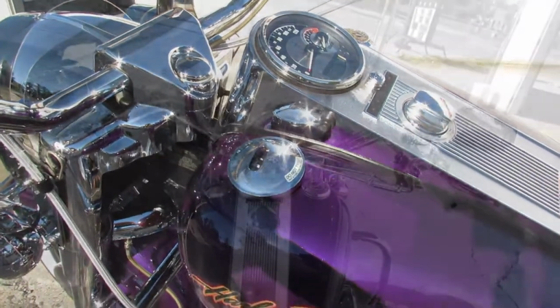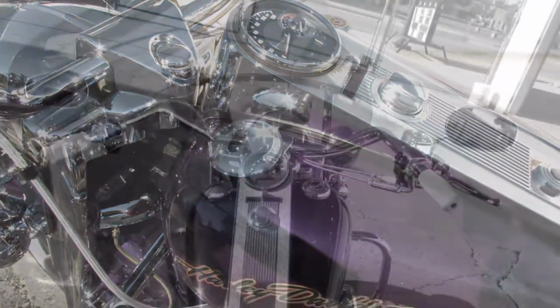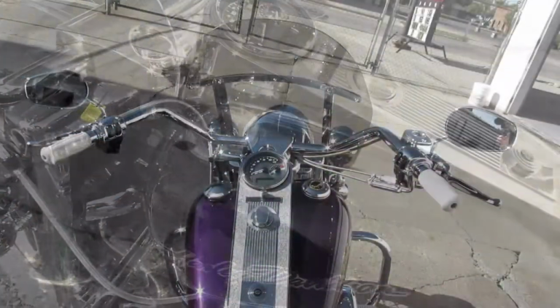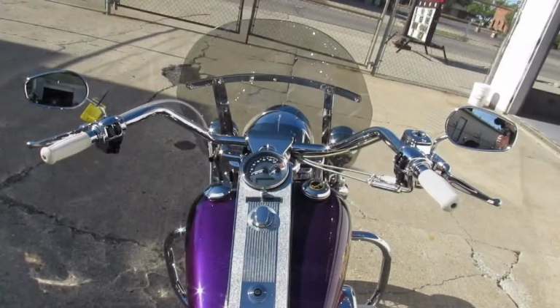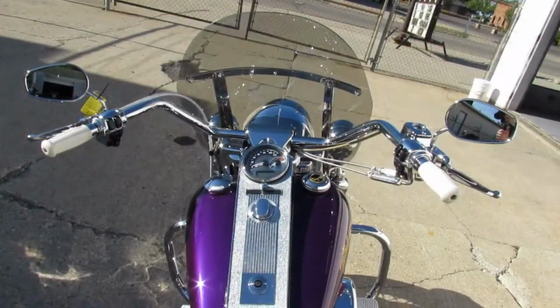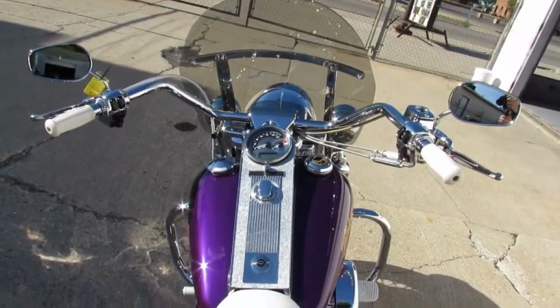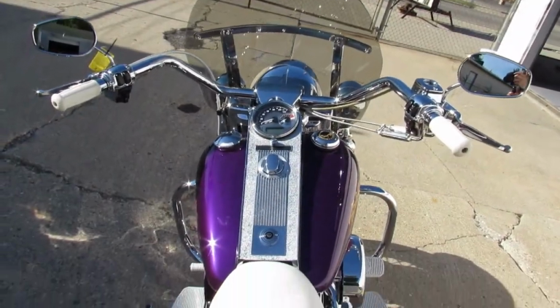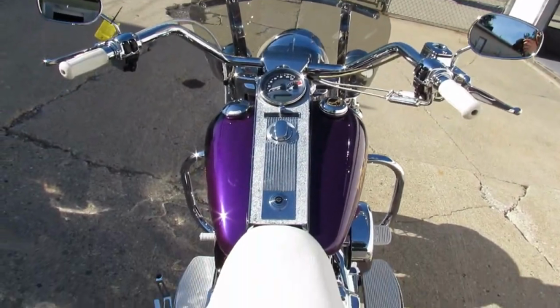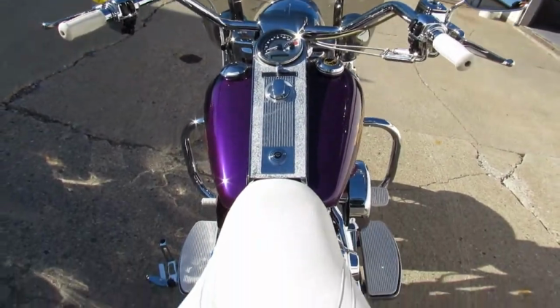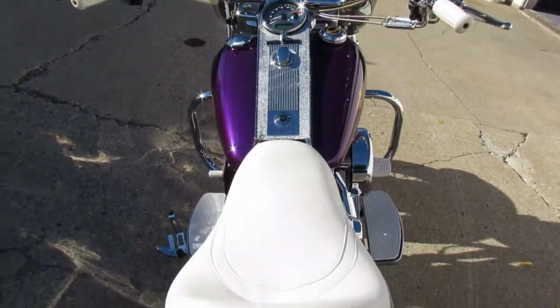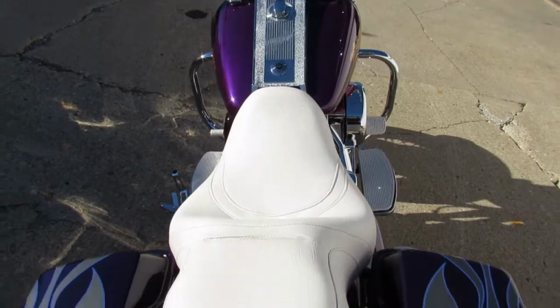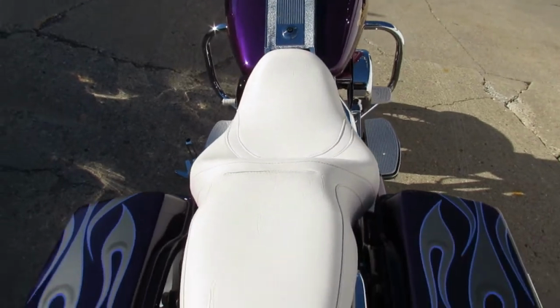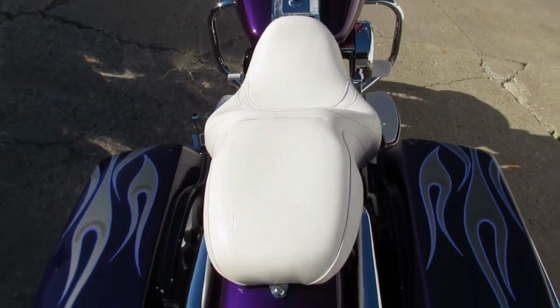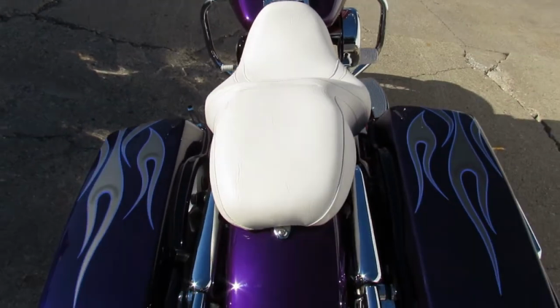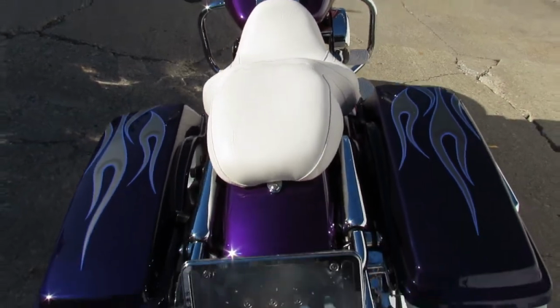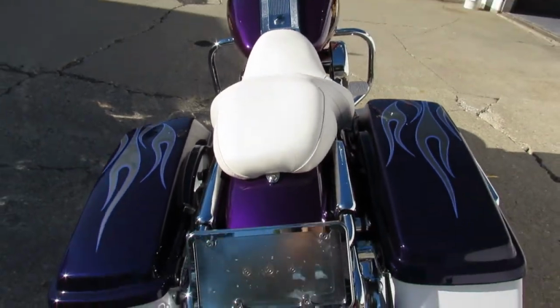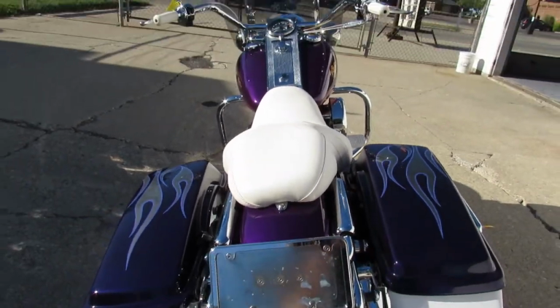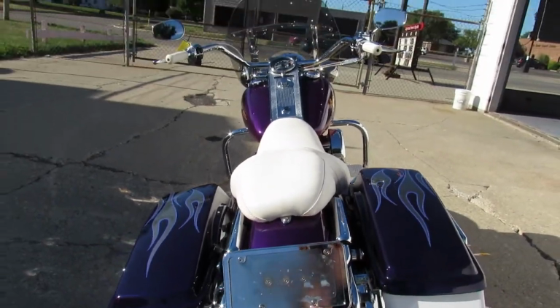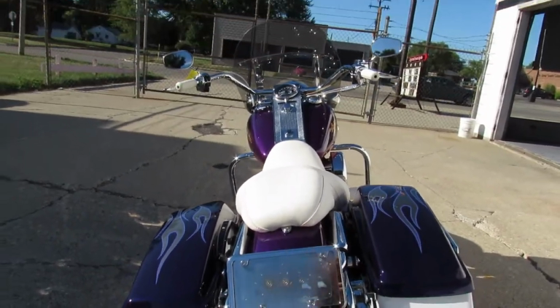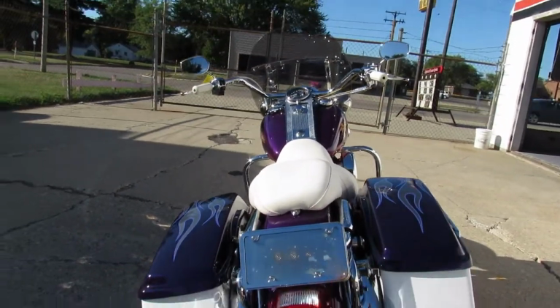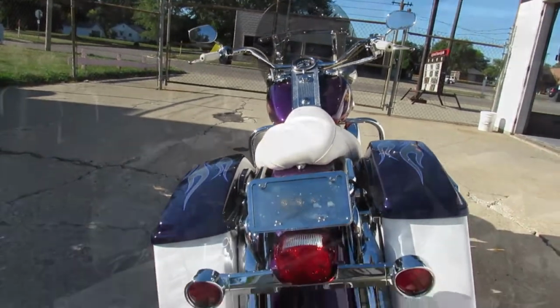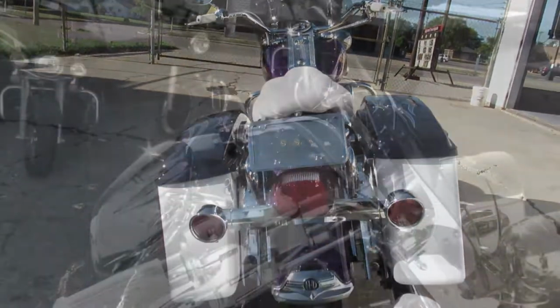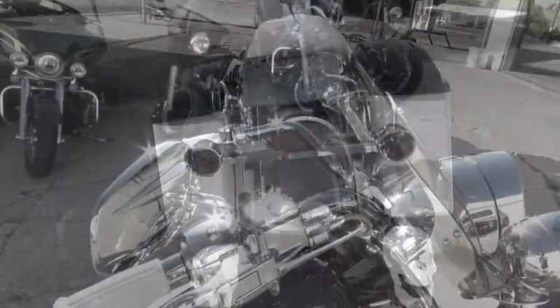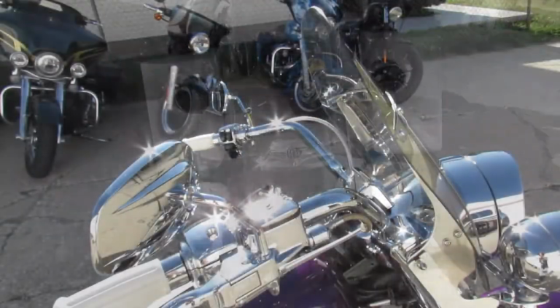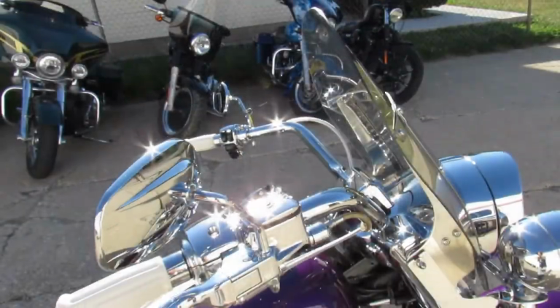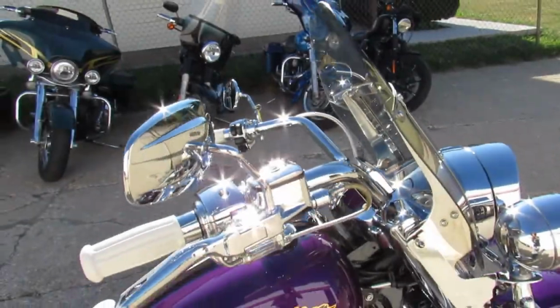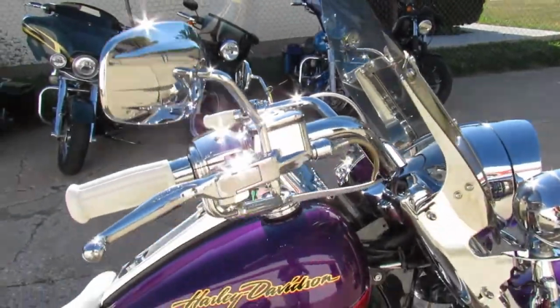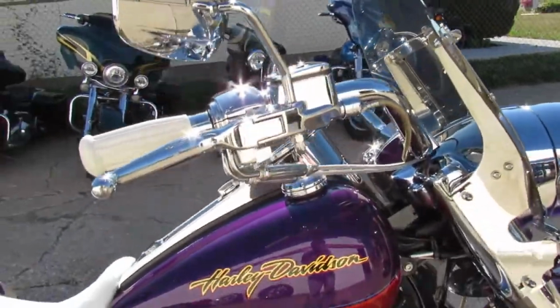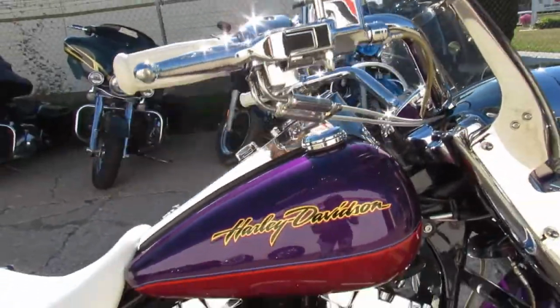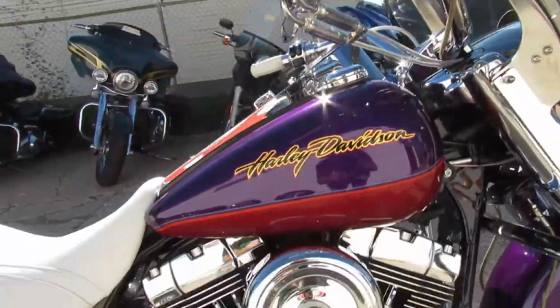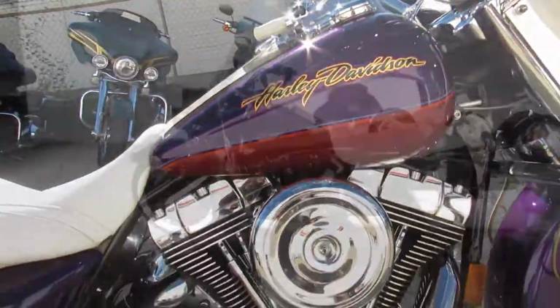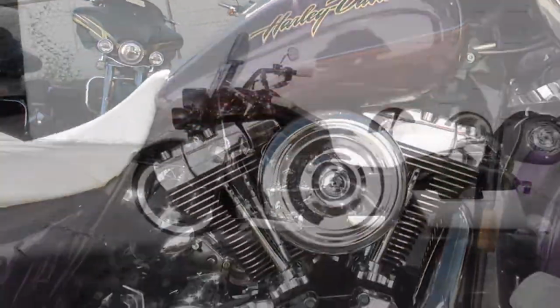Hey guys, approvalpowersports.com here doing some videos on the used Harleys we just got in. This one here is a 2006 Harley Davidson Road King — loaded with the extras. This bike's got the wow factors. Take a close look at this one-of-a-kind 06 Road King.